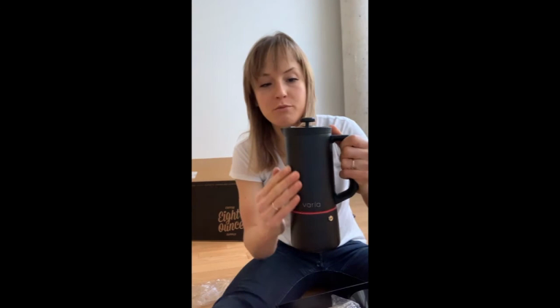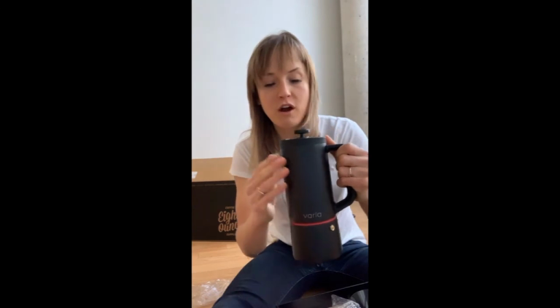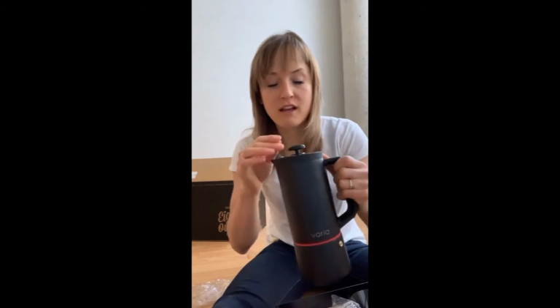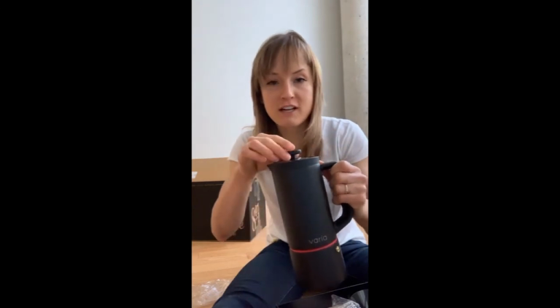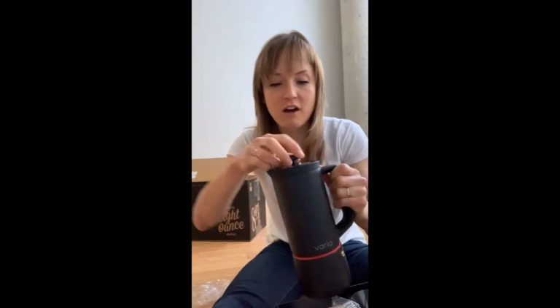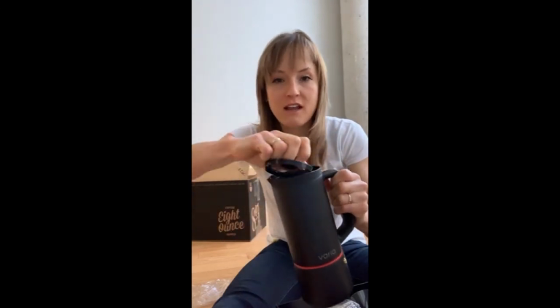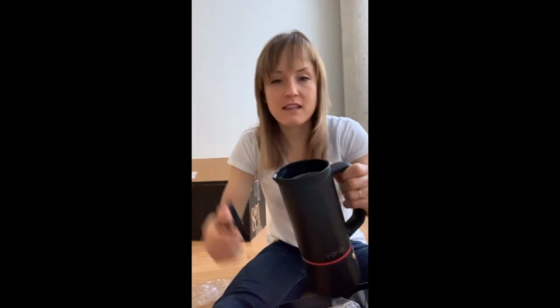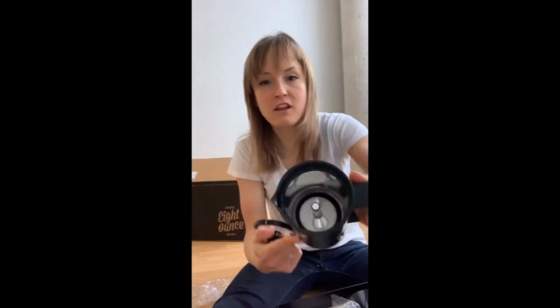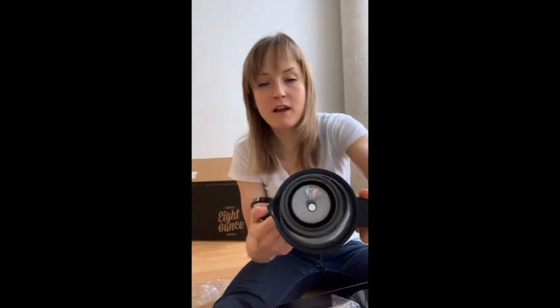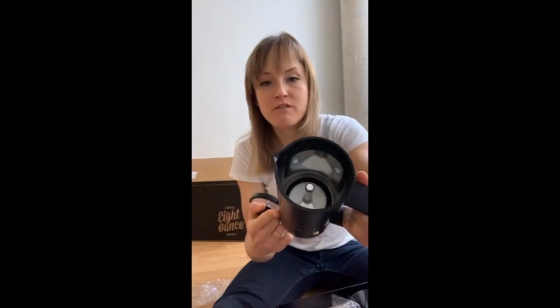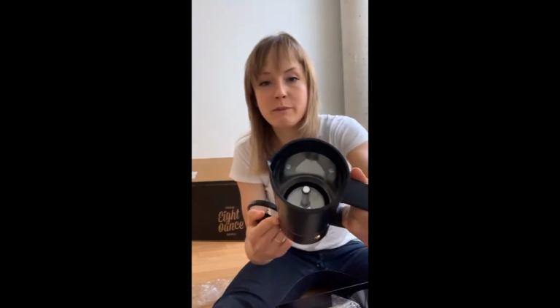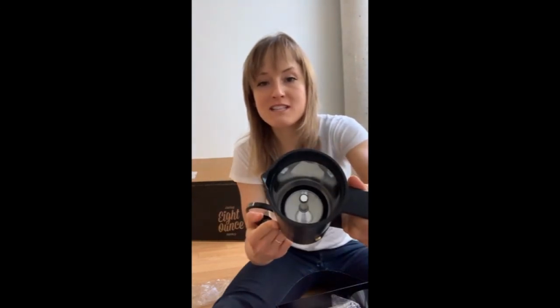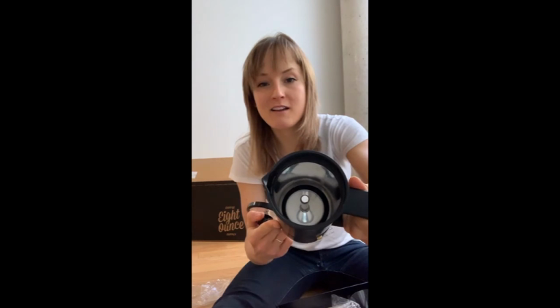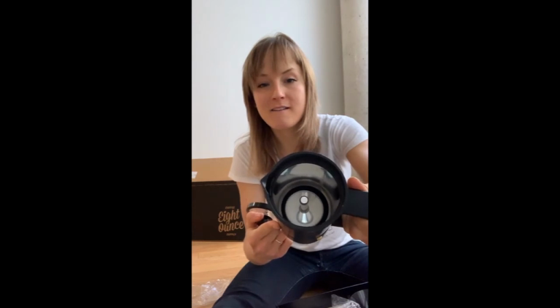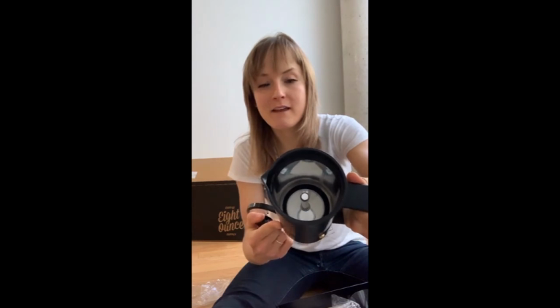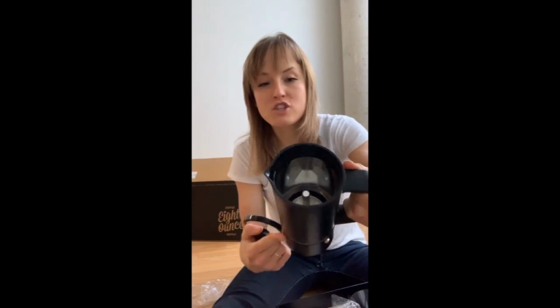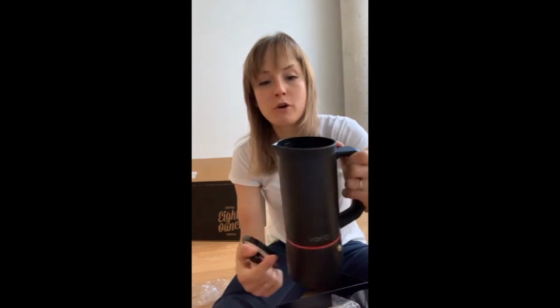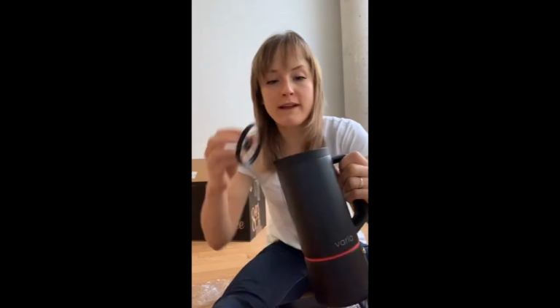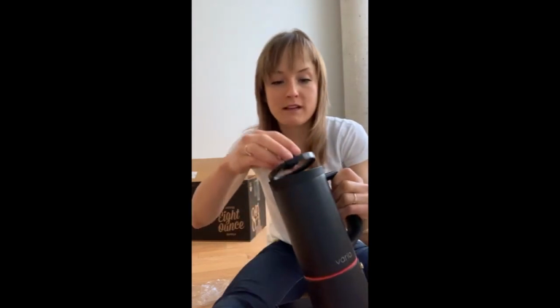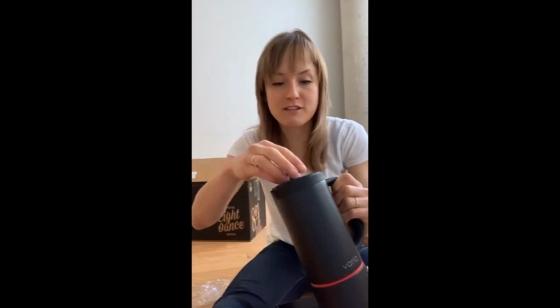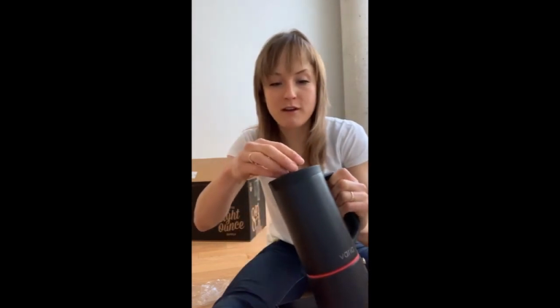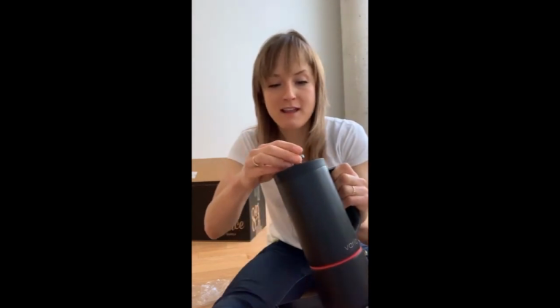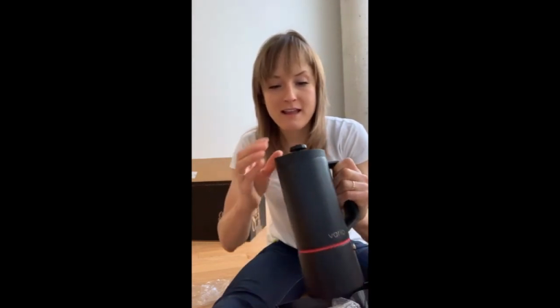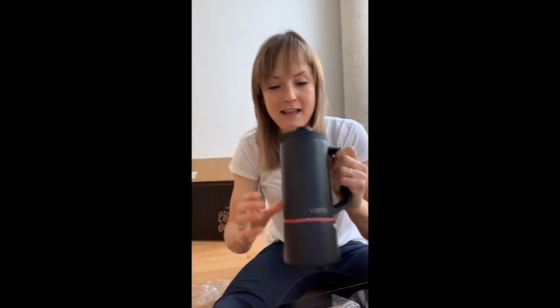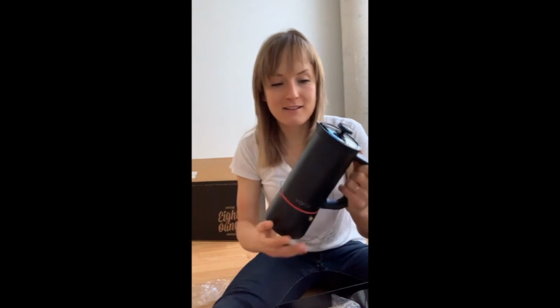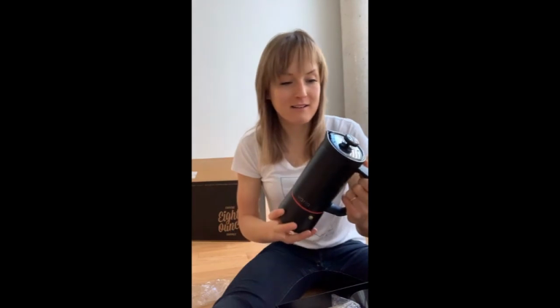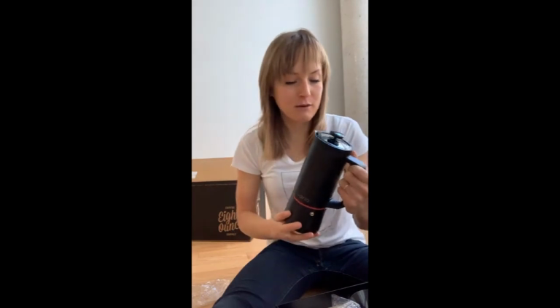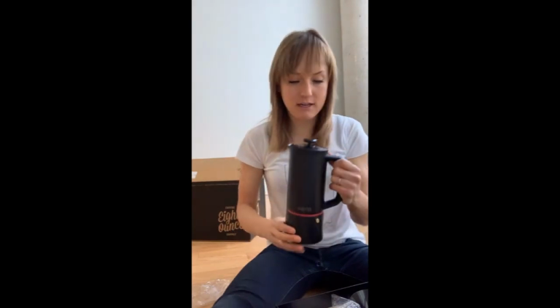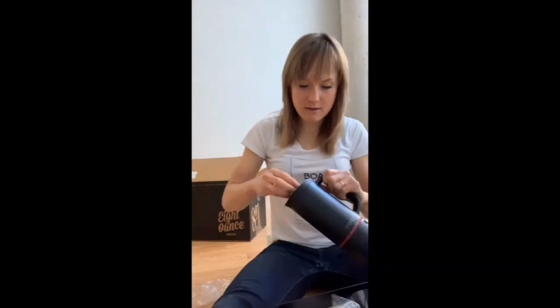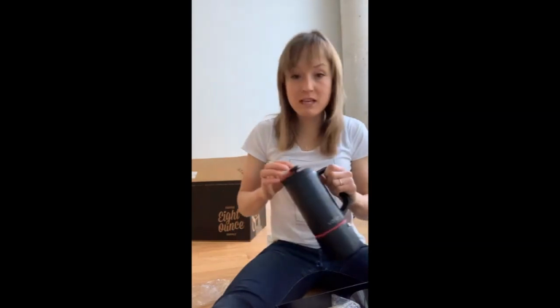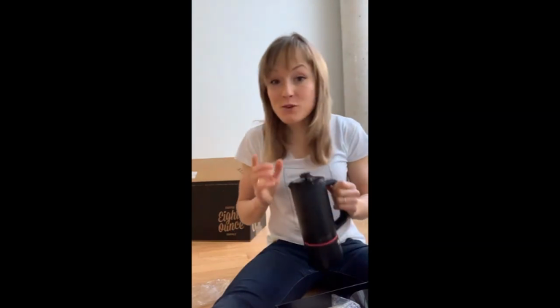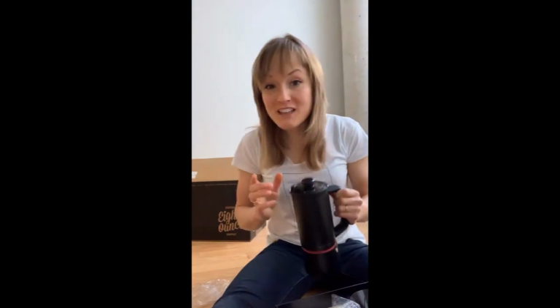You put it on the stovetop and the heat pushes the water up through the filter and through the coffee, extracting it, and then the coffee comes out of this spout inside. It's a super cool way to make espresso and I can't wait to try it.